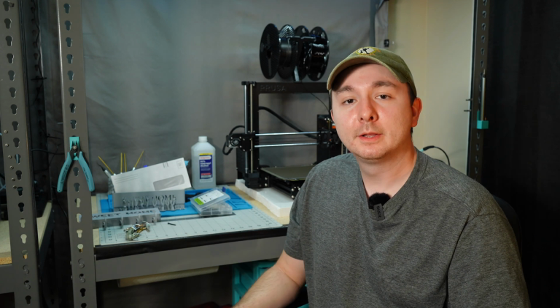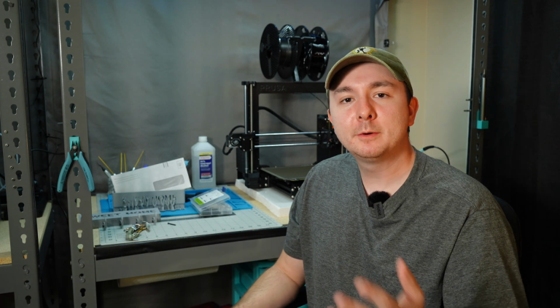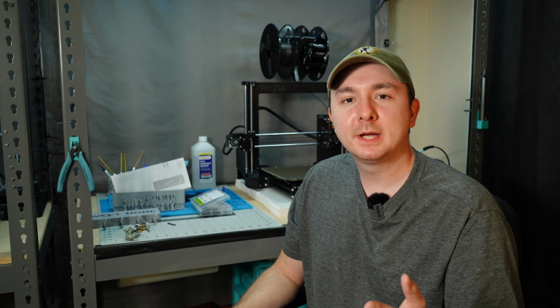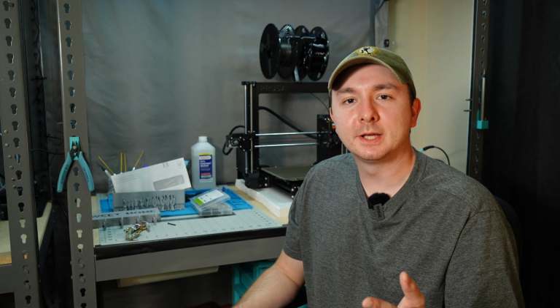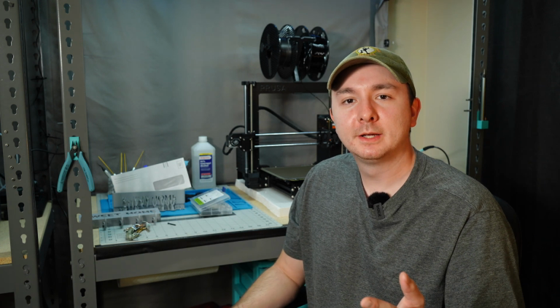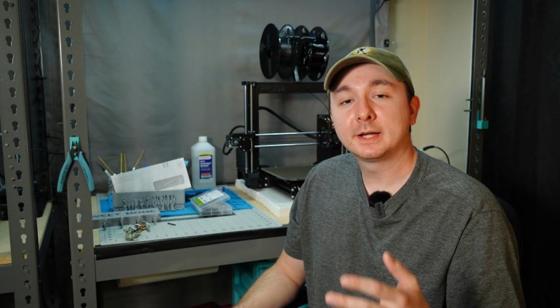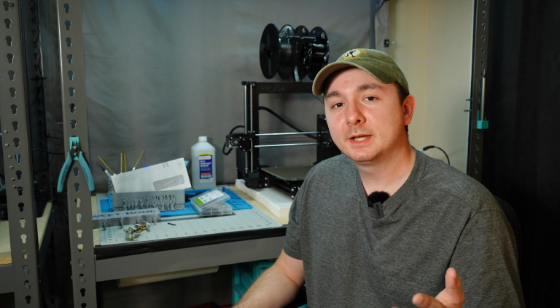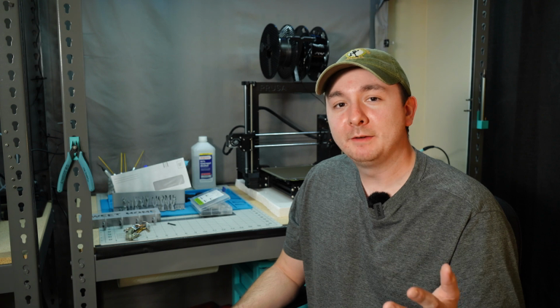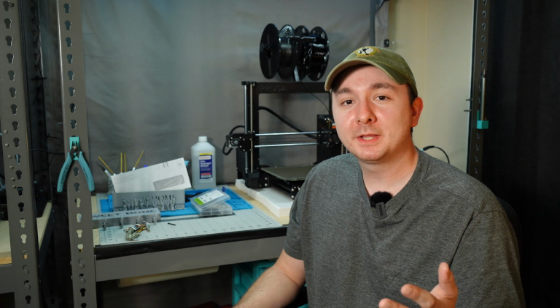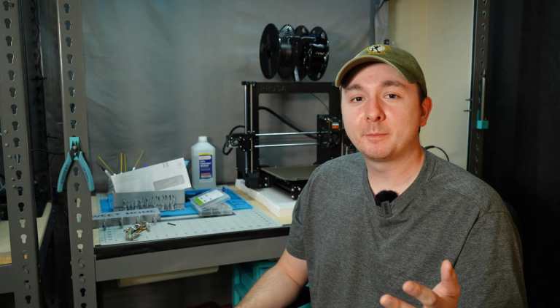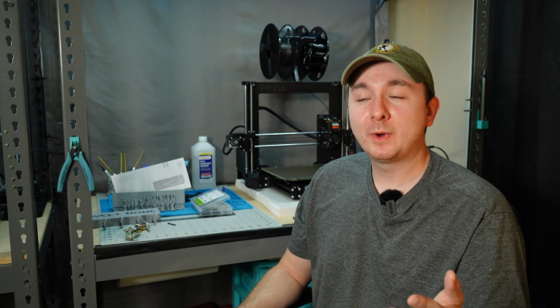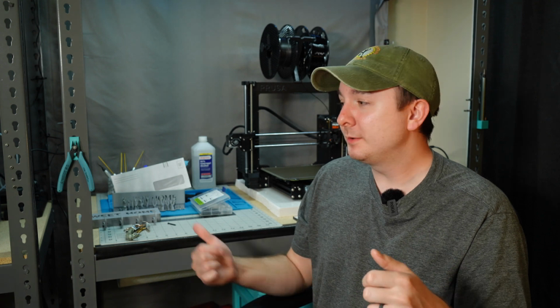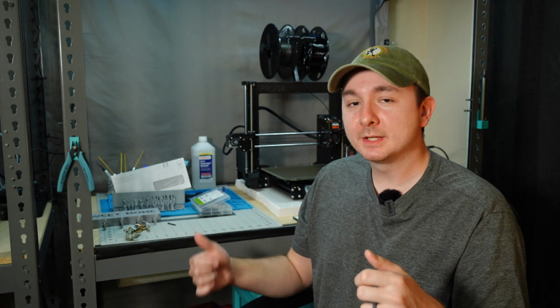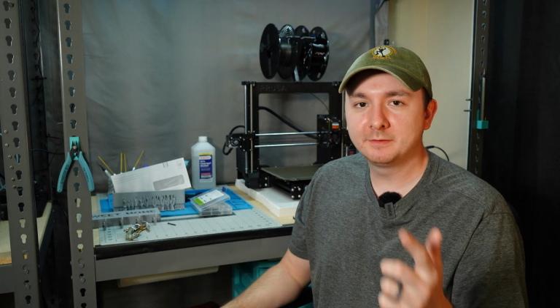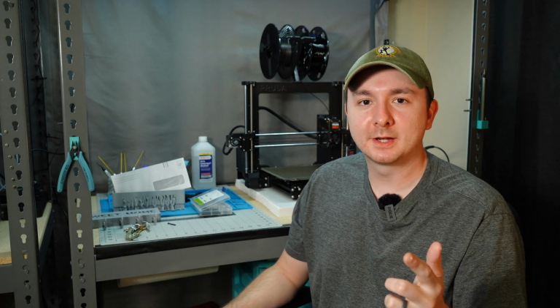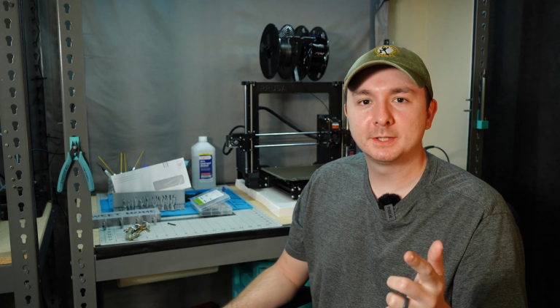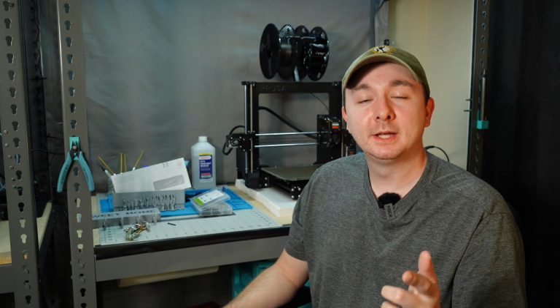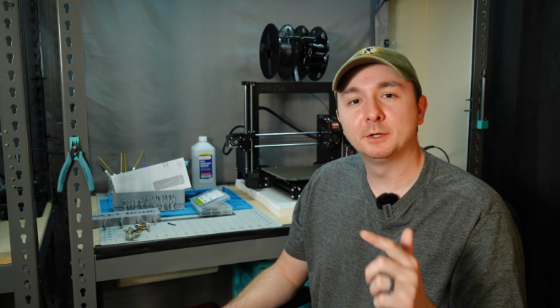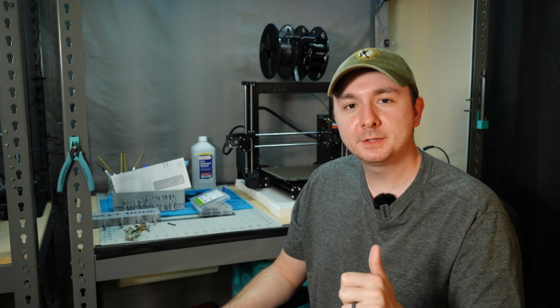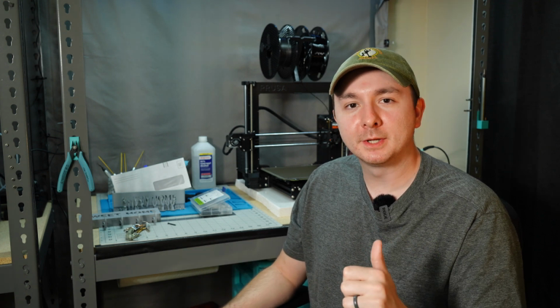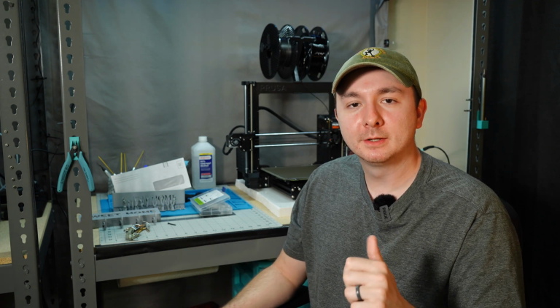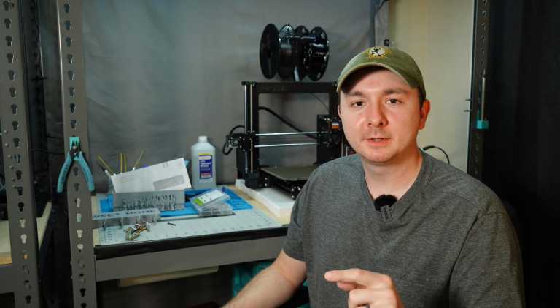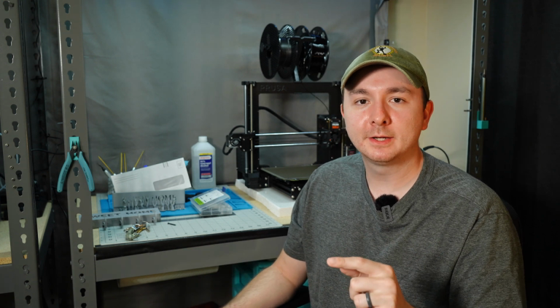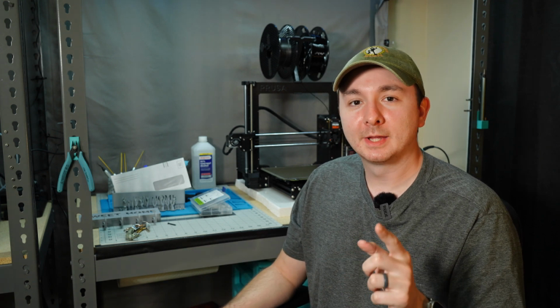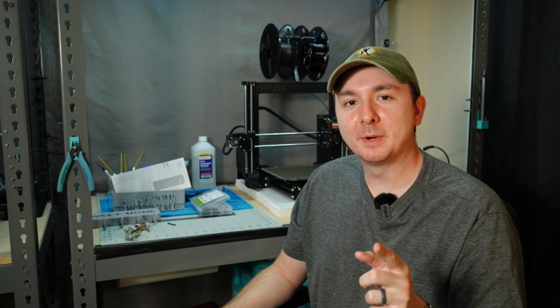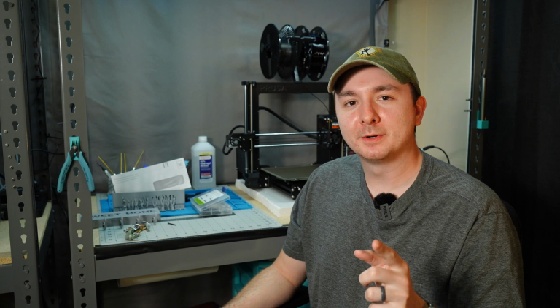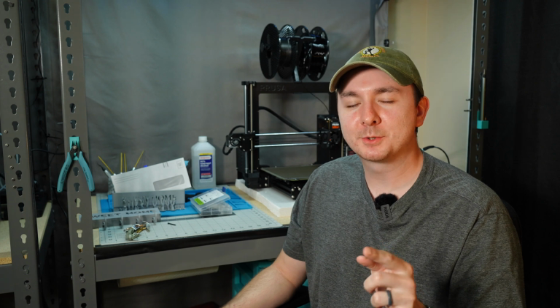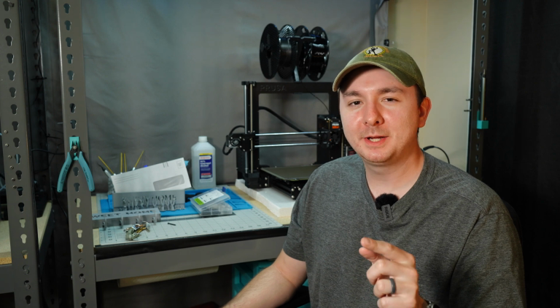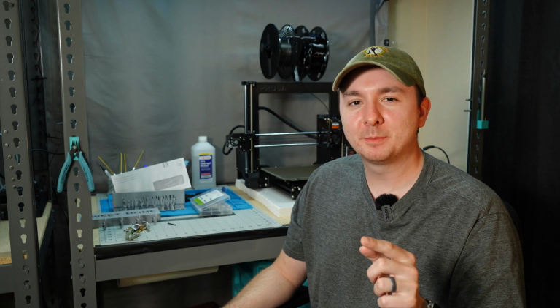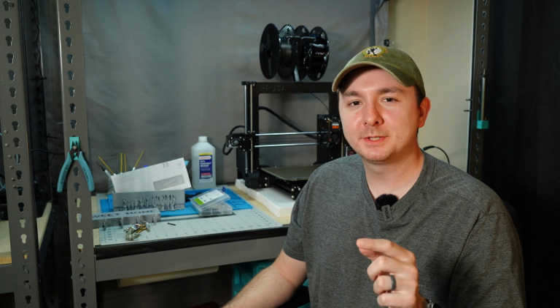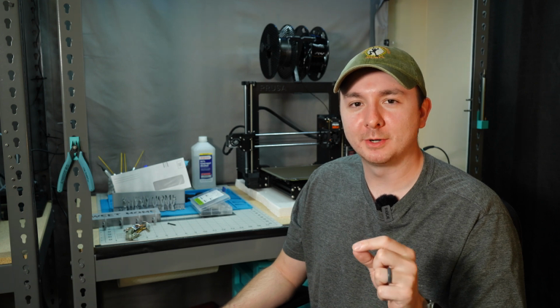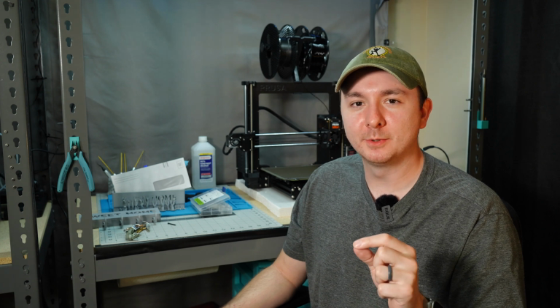Let me know what you guys think. If you can think of a better way to do this, leave it in the comments. If you learned something, leave a like, and remember subscribing keeps your prints buttery smooth. I'll see you in the next one.